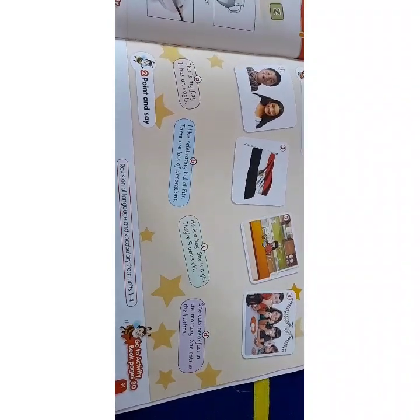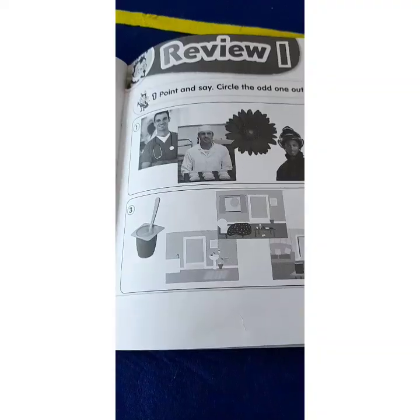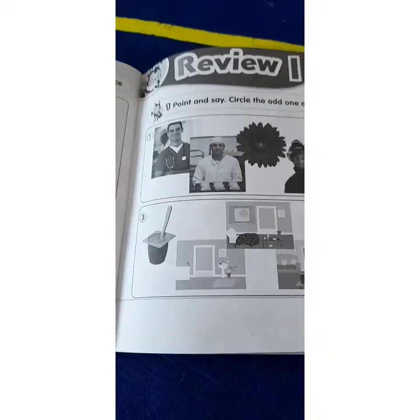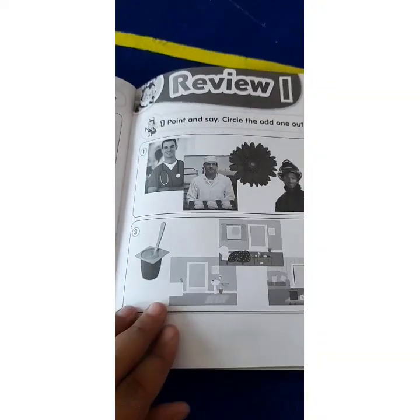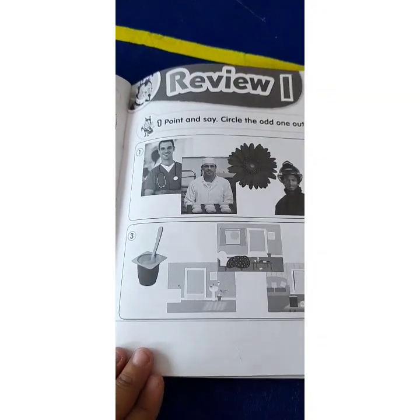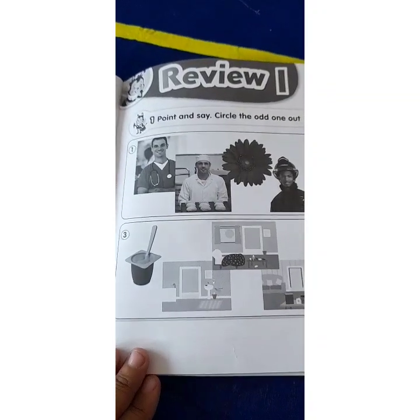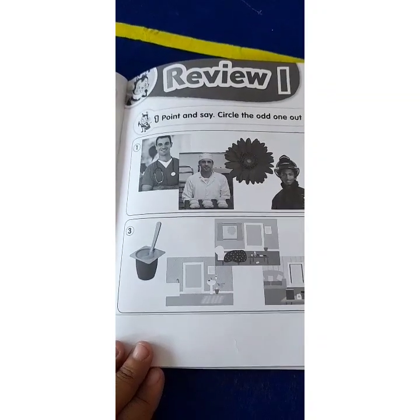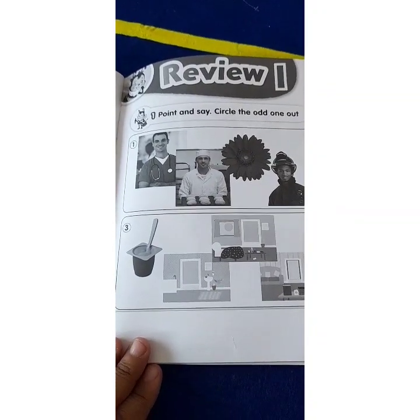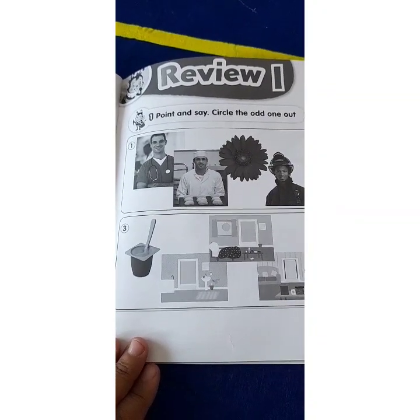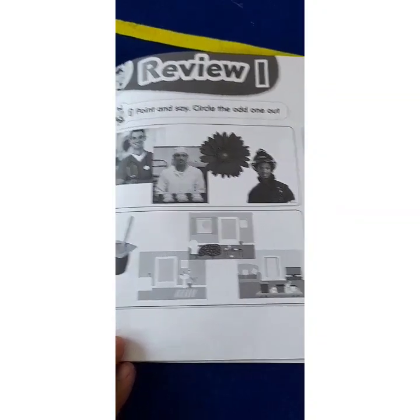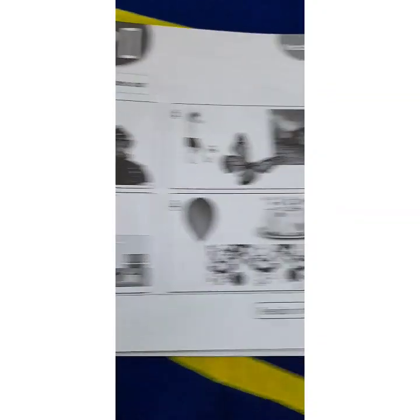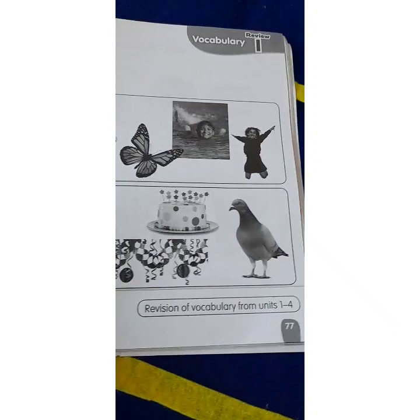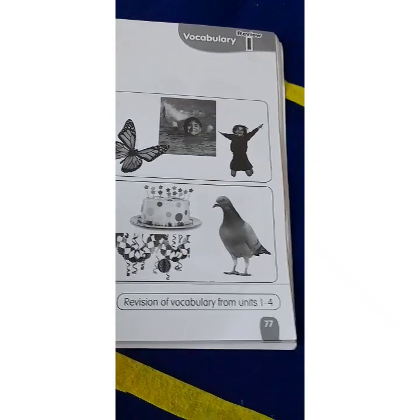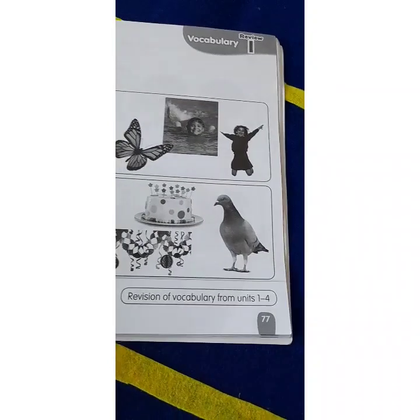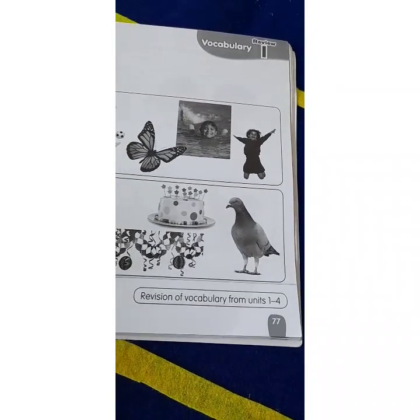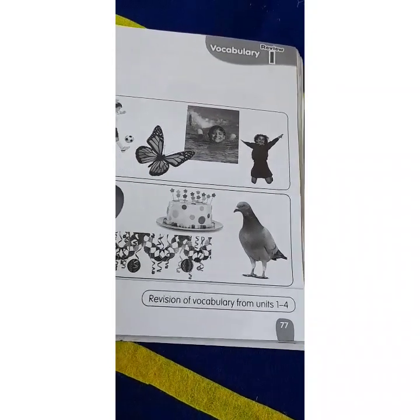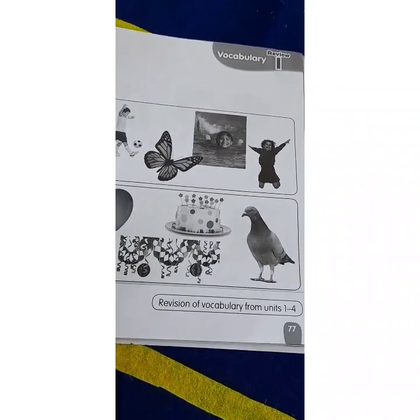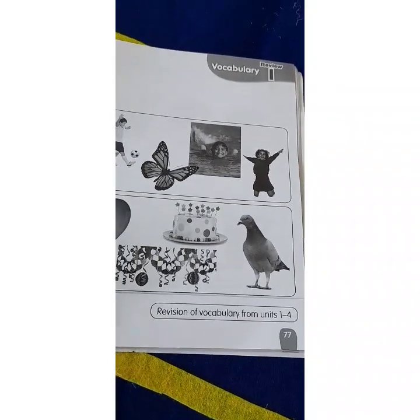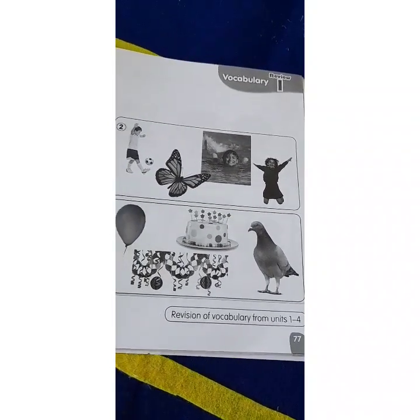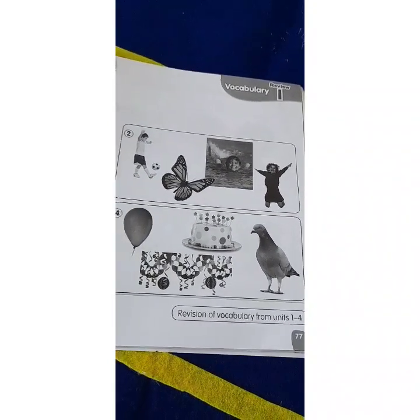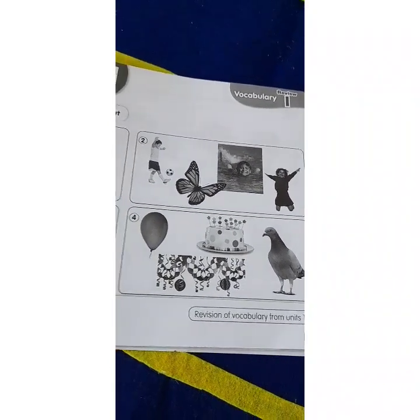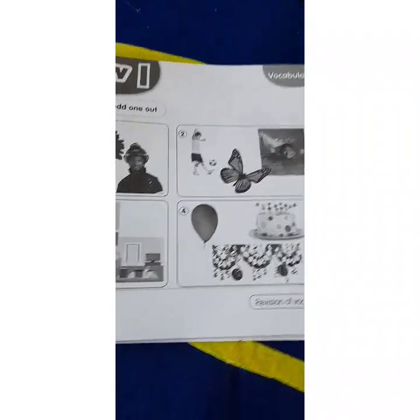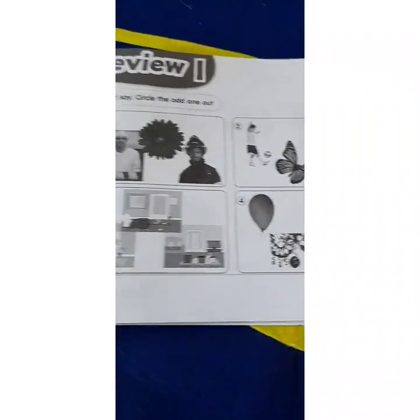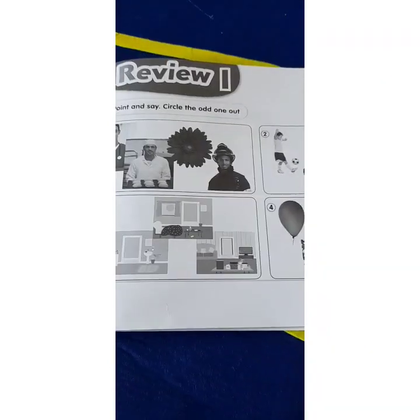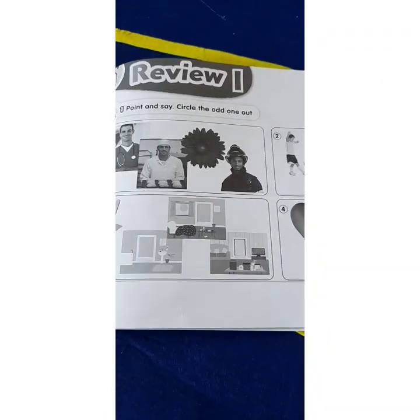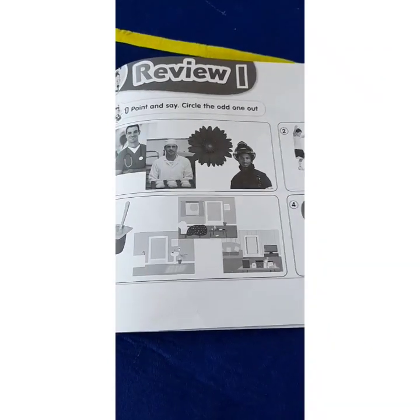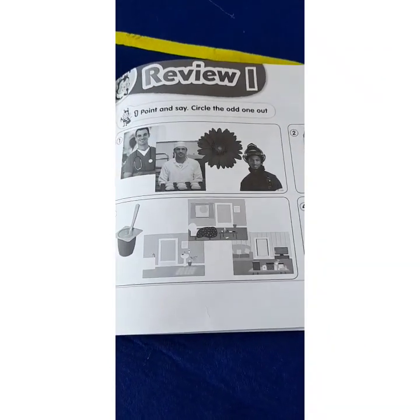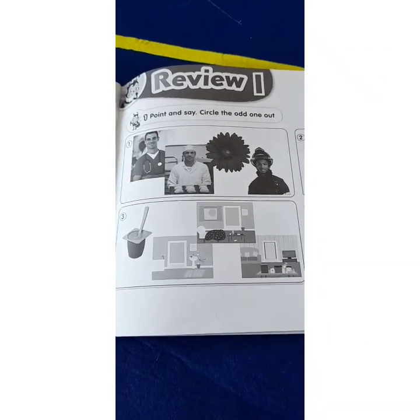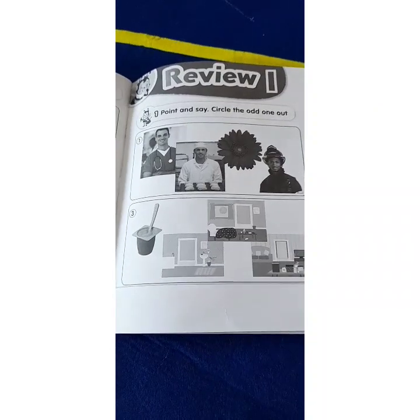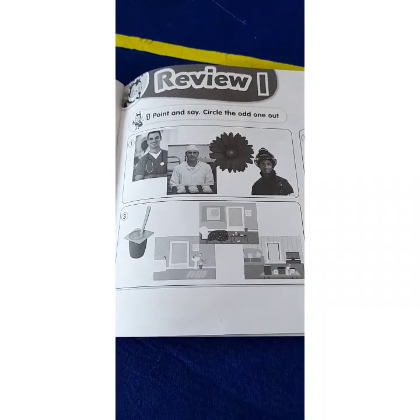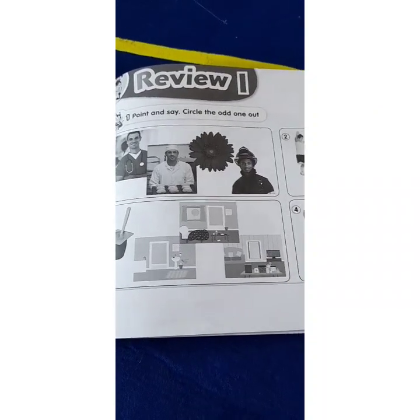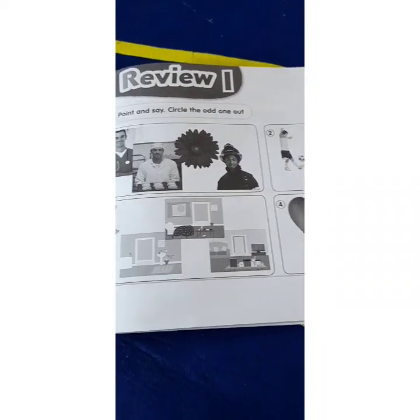The homework is to go to the activity book from page 77 to page 79. Goodbye!